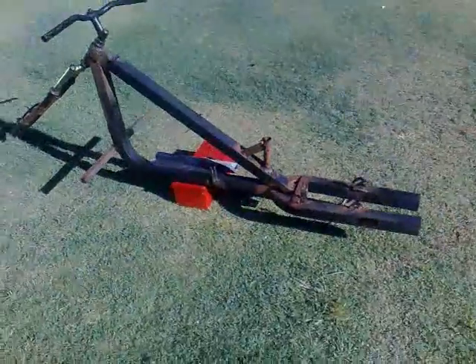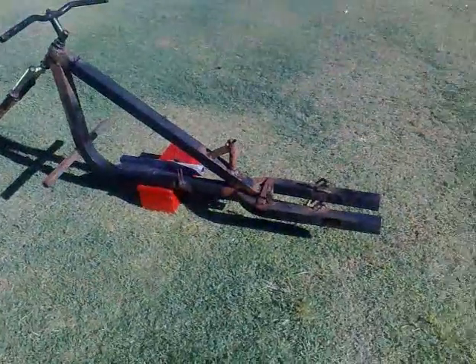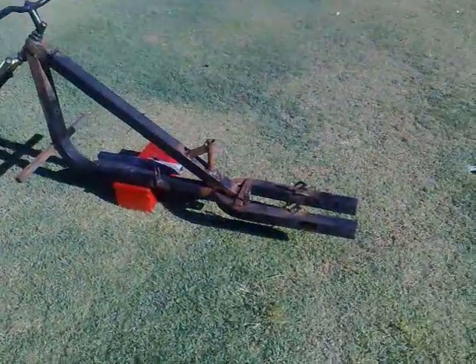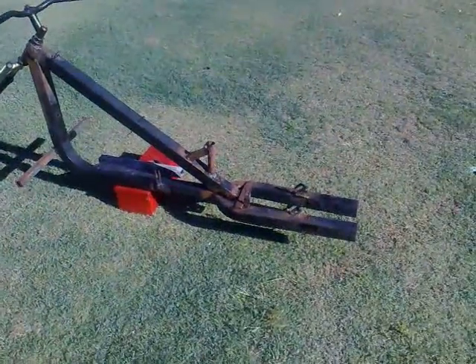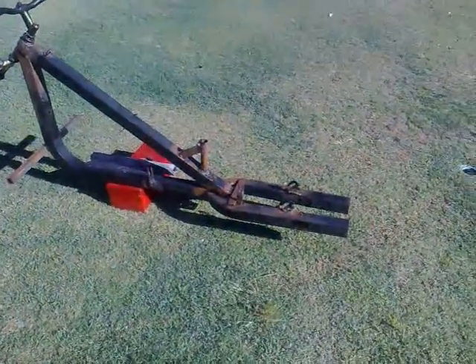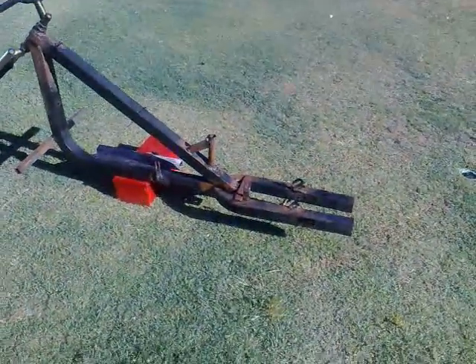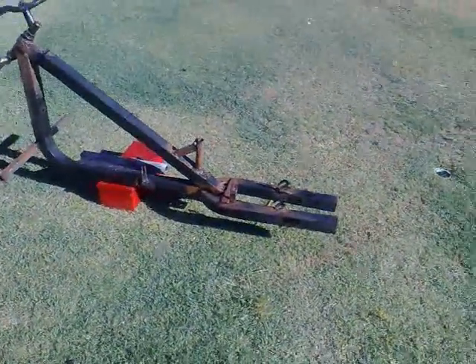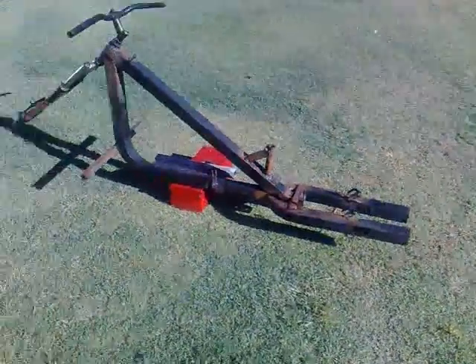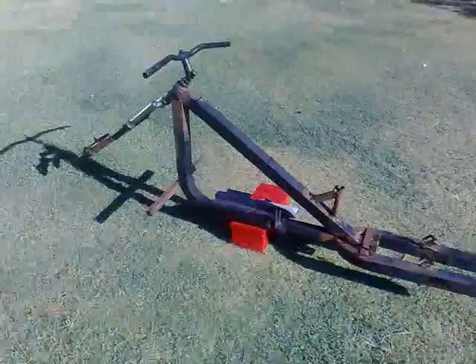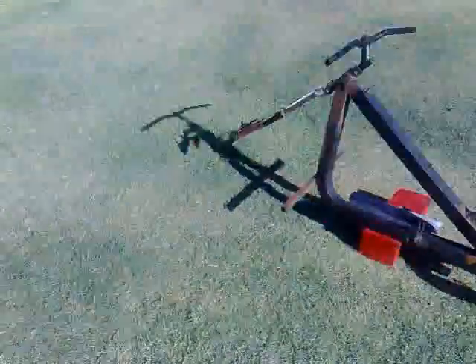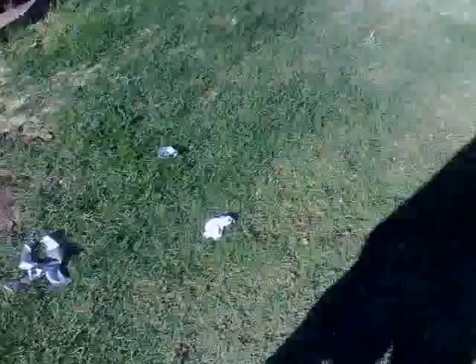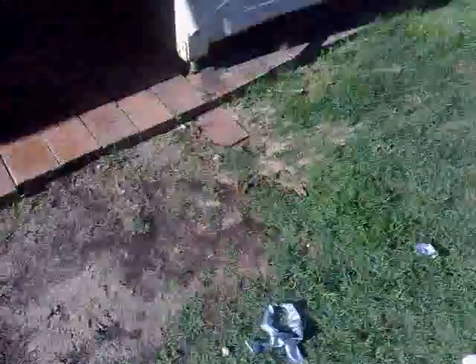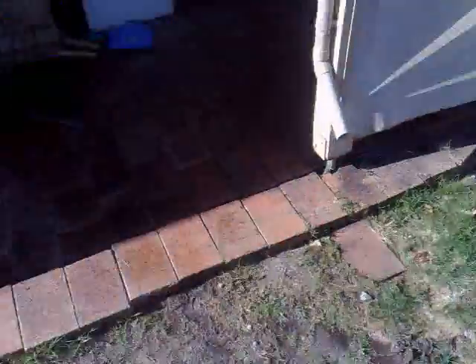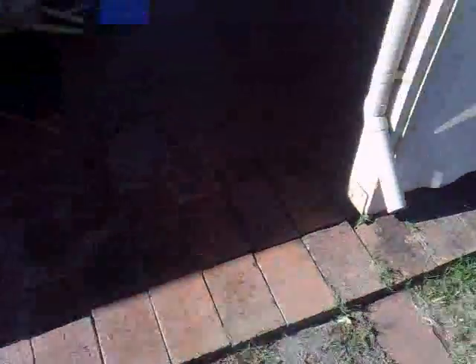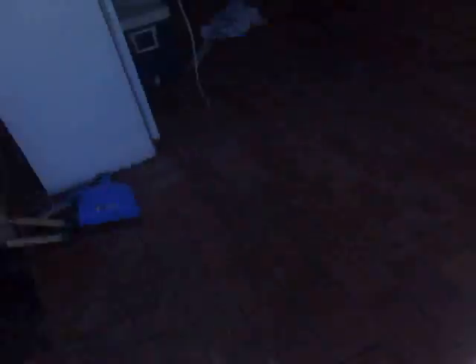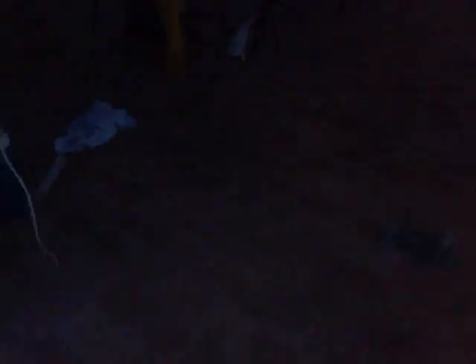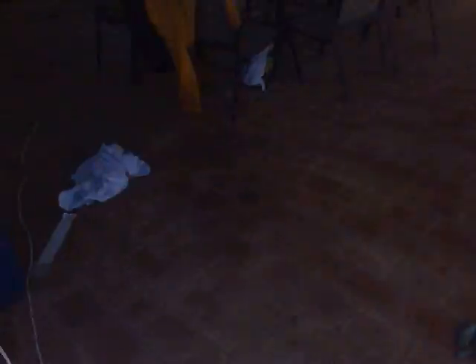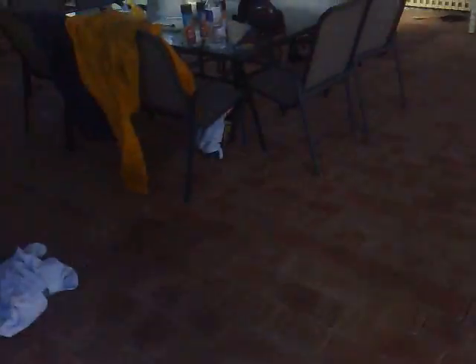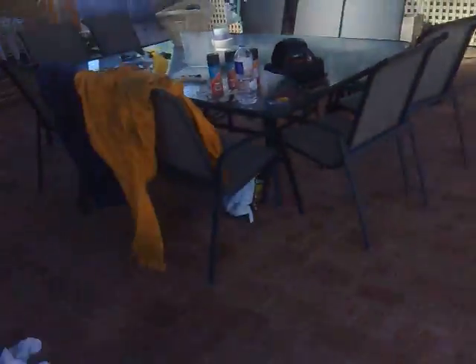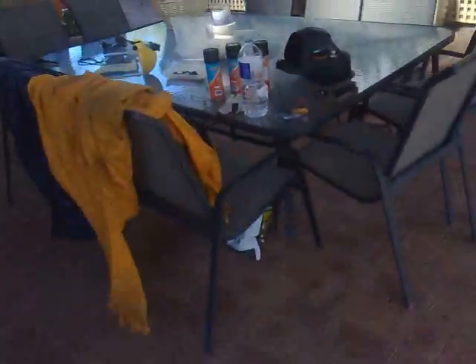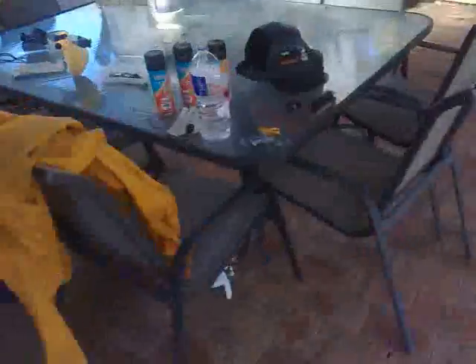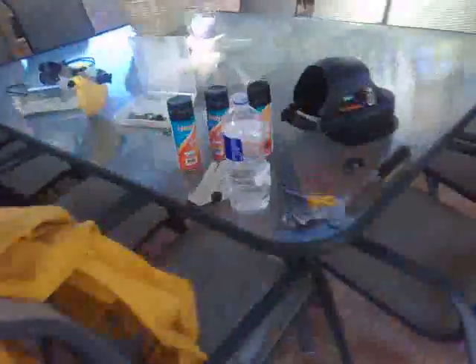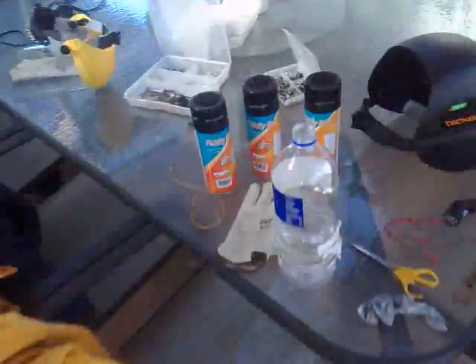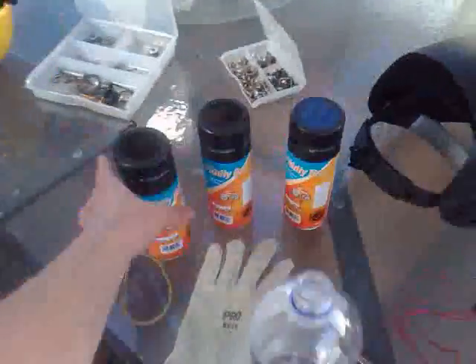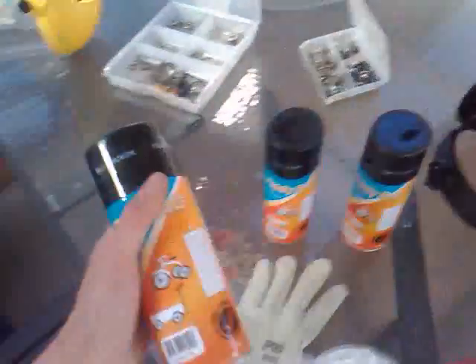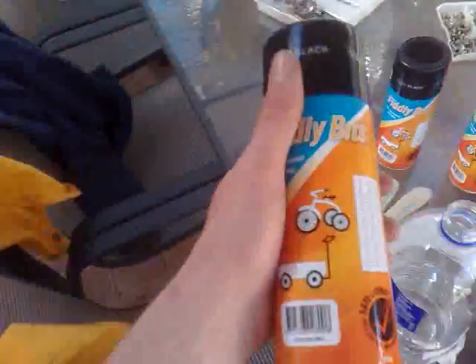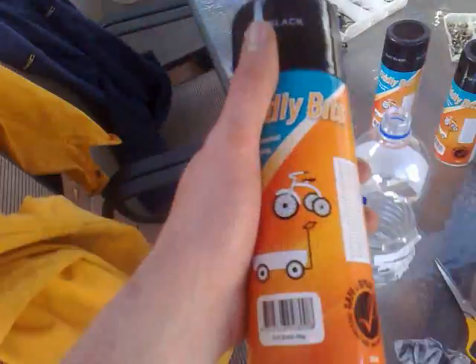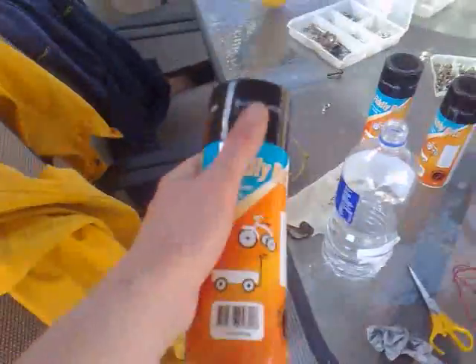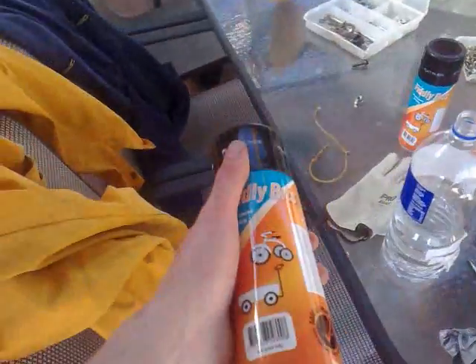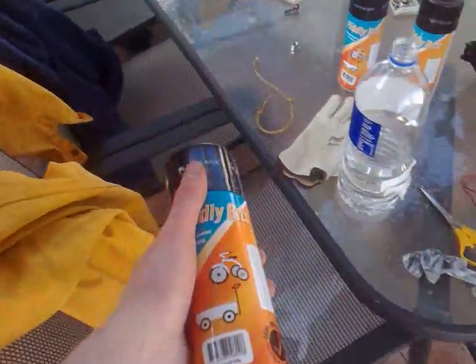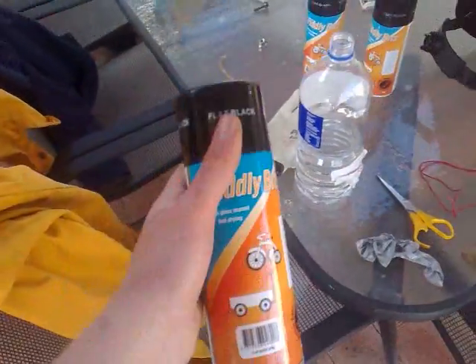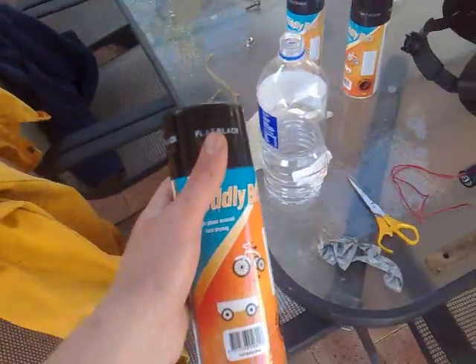It's pretty dry, so I reckon I could paint it now. I'll give it a paint with this flat black I got. Alright, see you later.